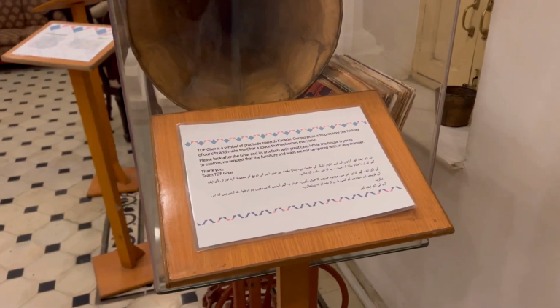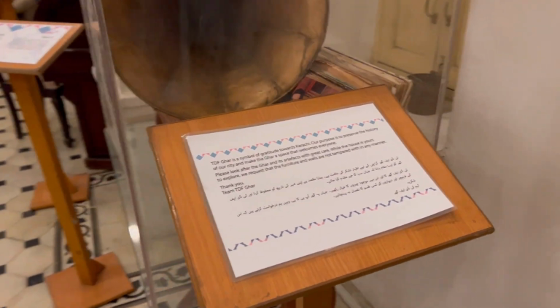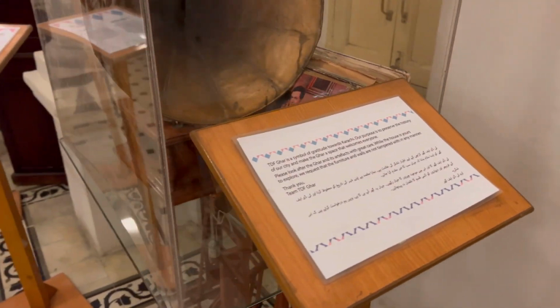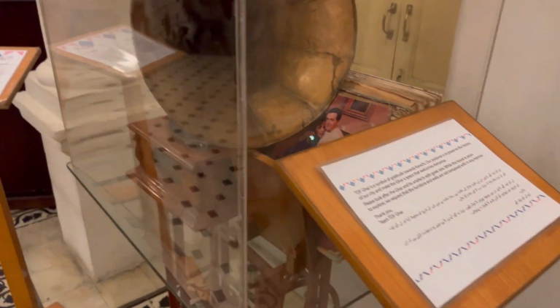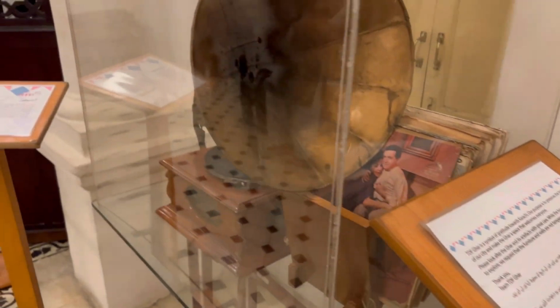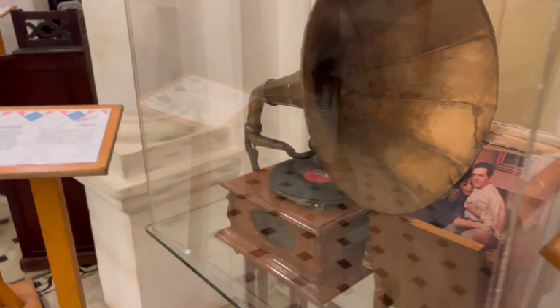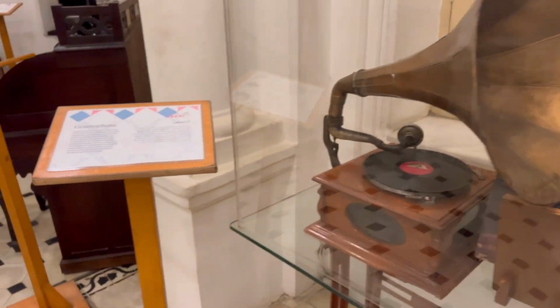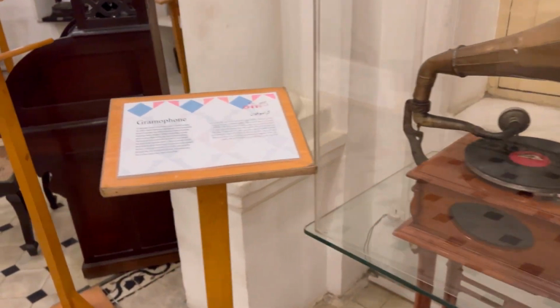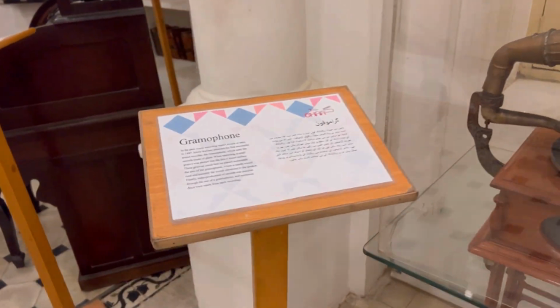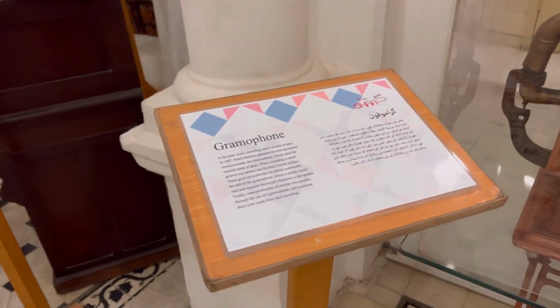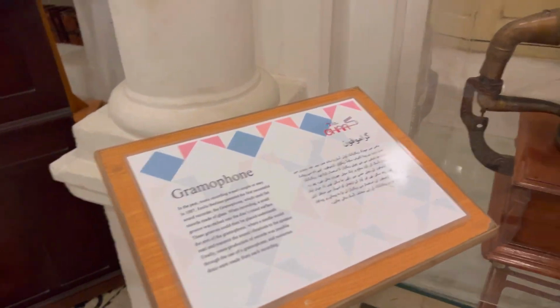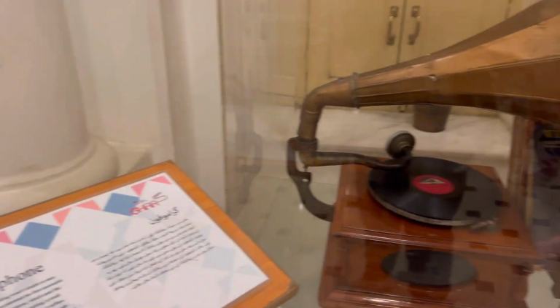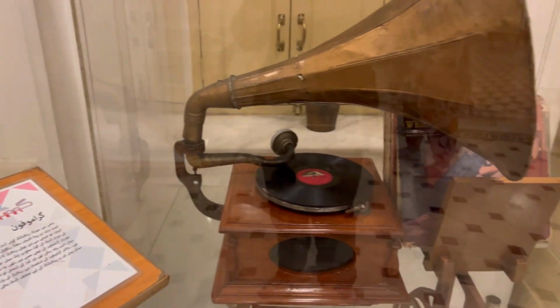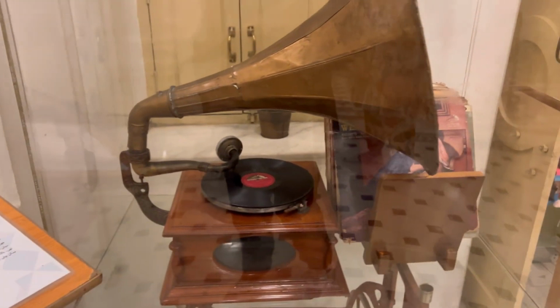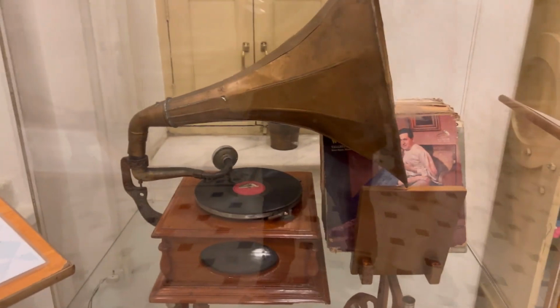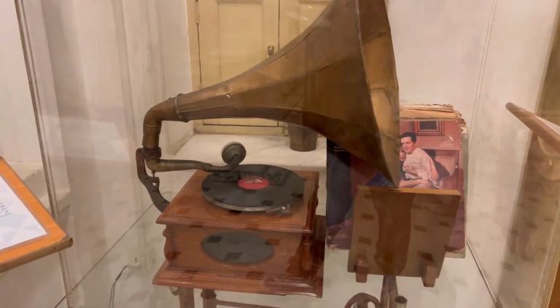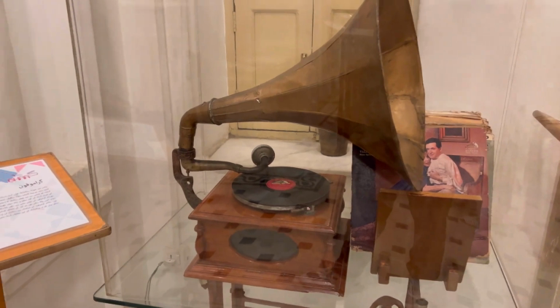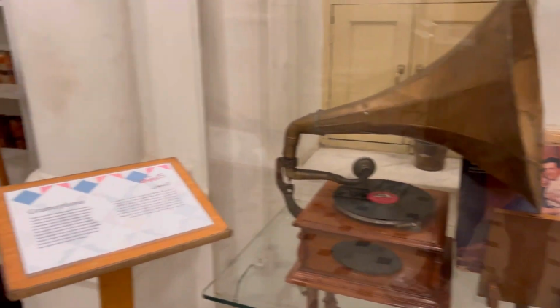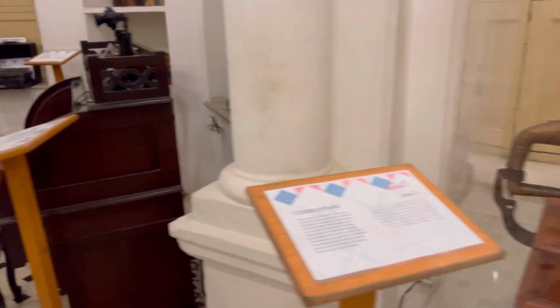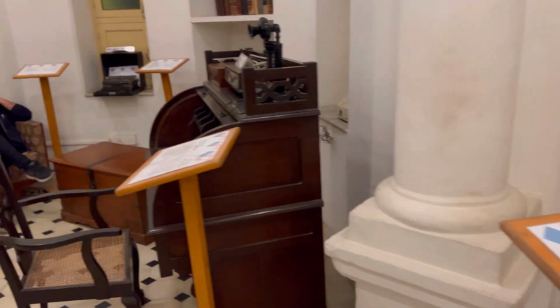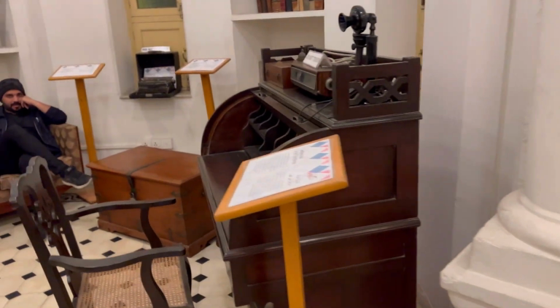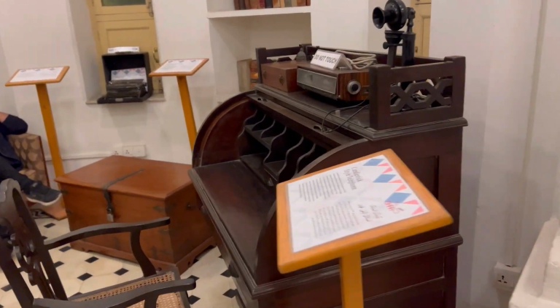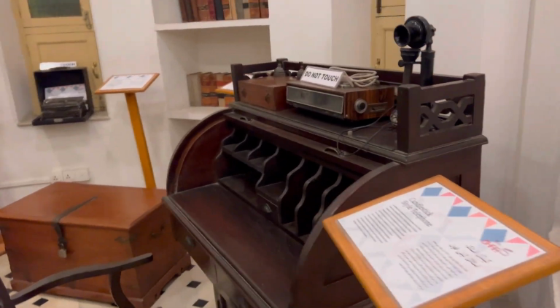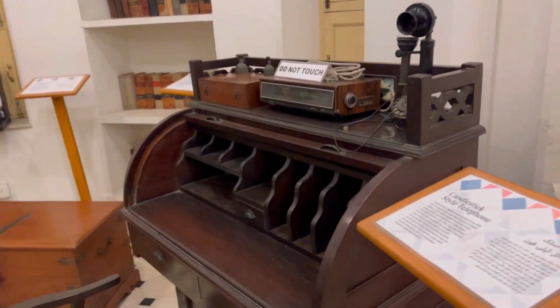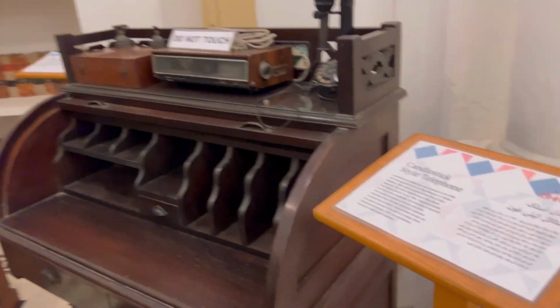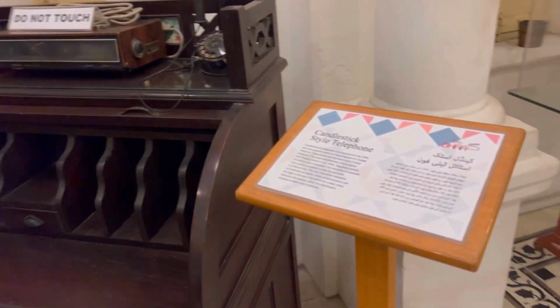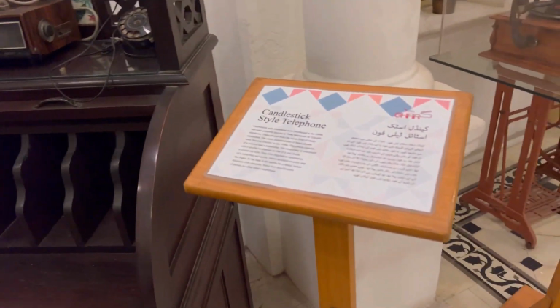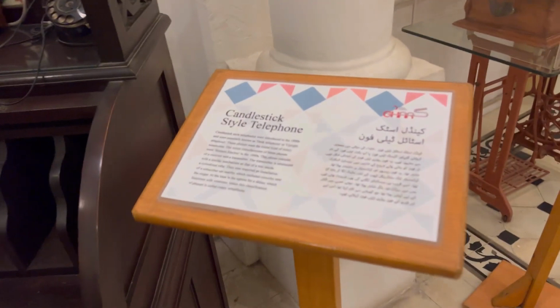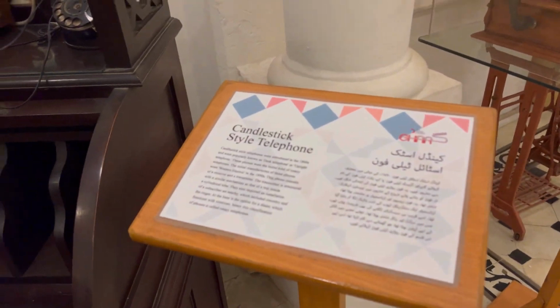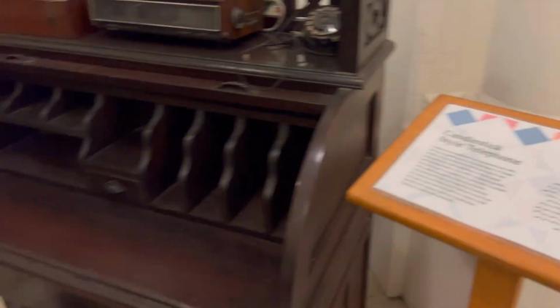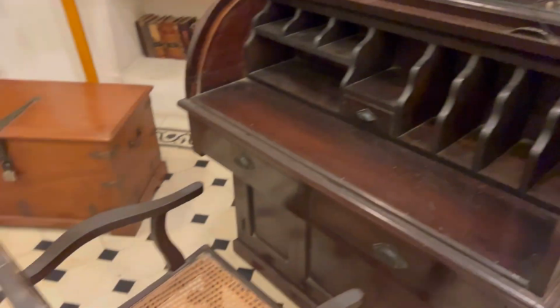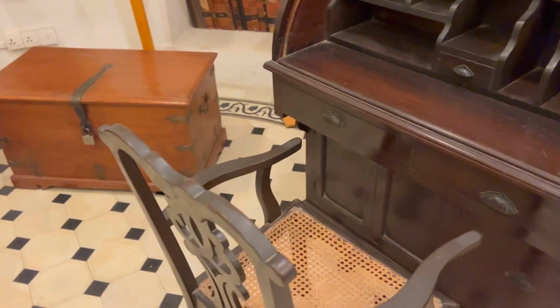After coming into the house, there is a gramophone that was used for music, producing sound from old Karachi. There are a lot of things here that remind us of old times — including a candlestick style phone.